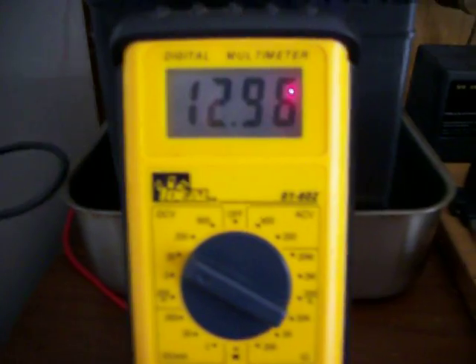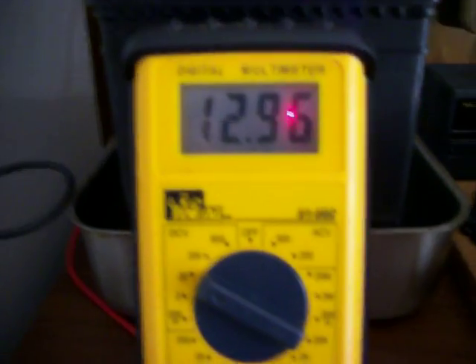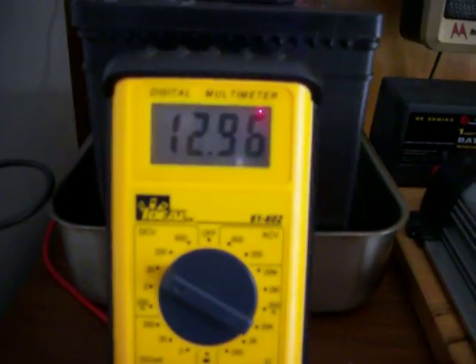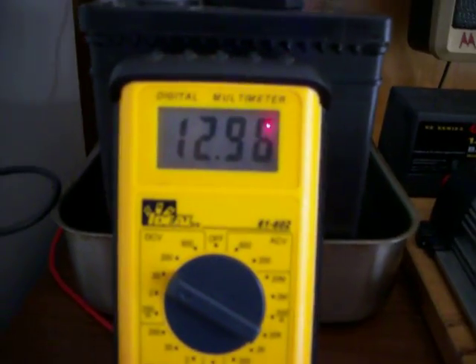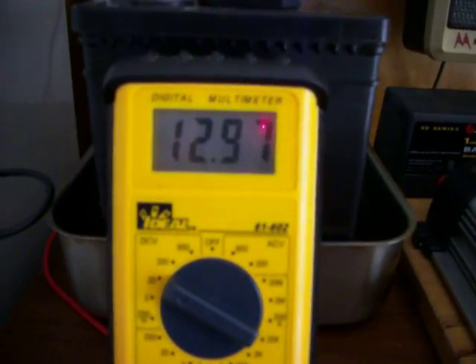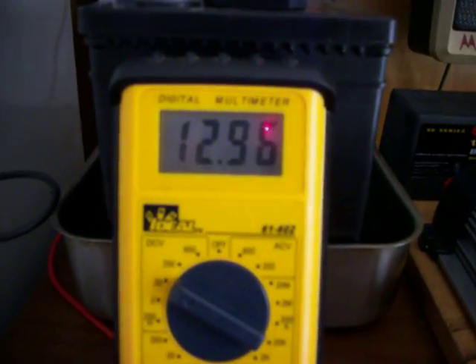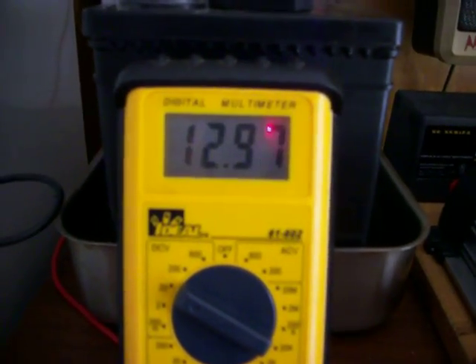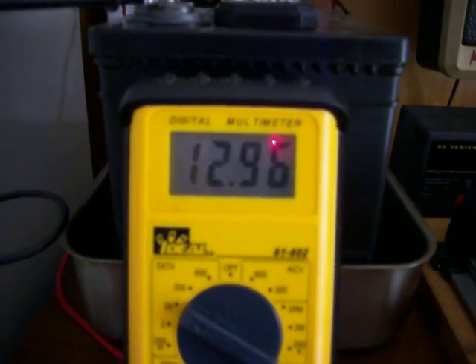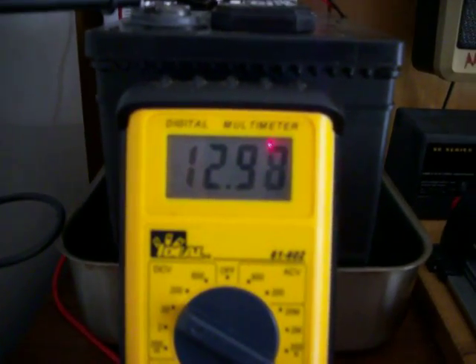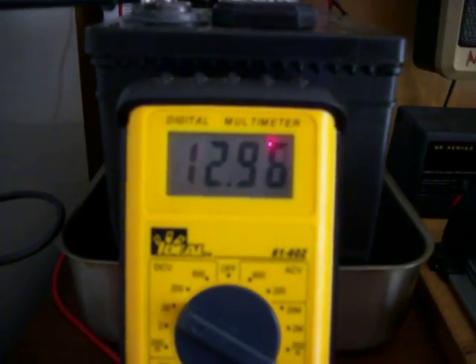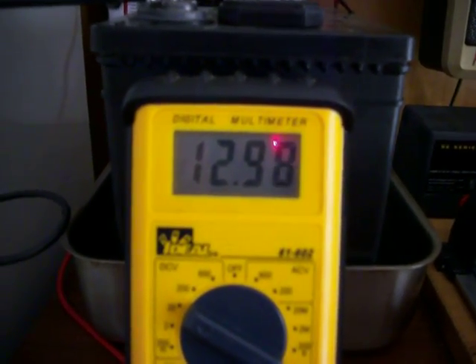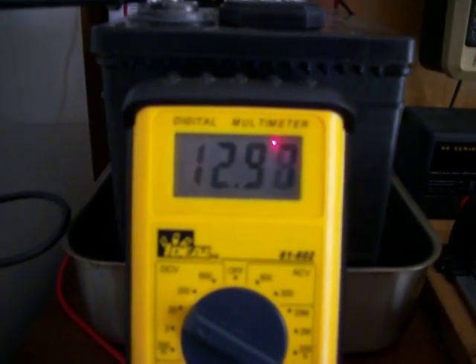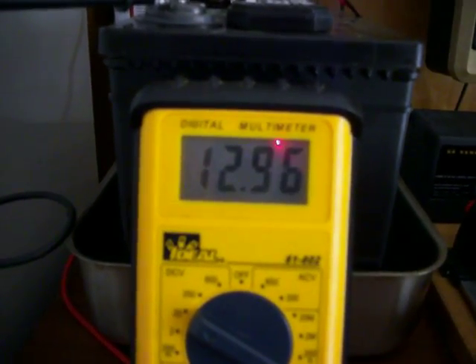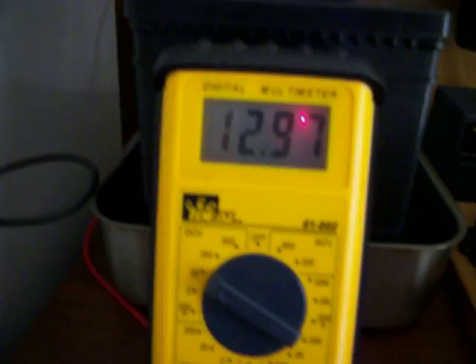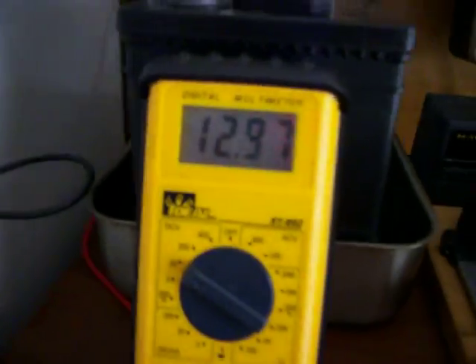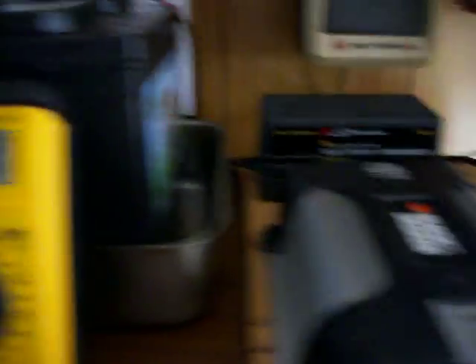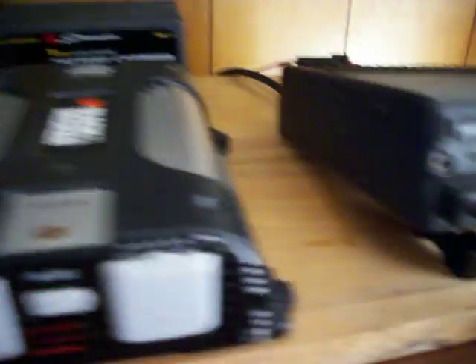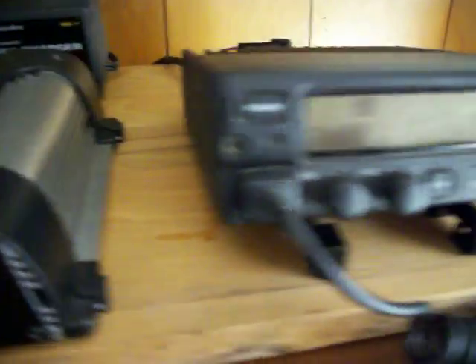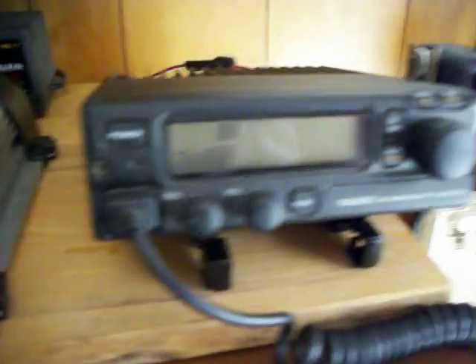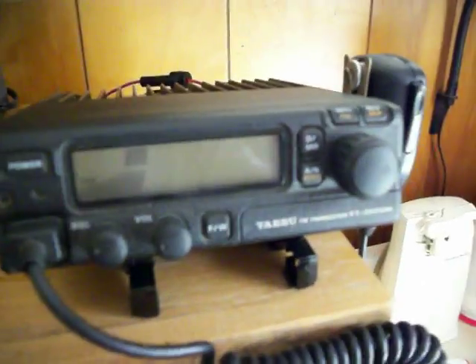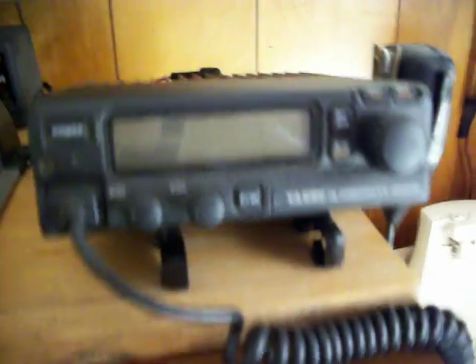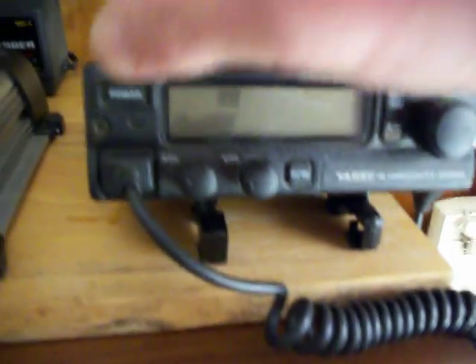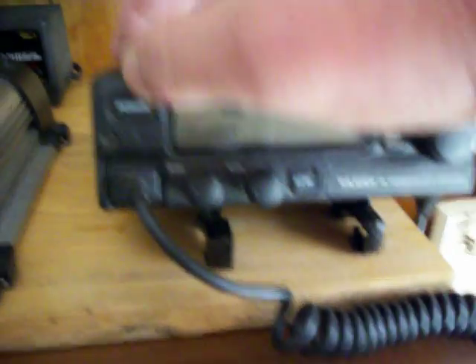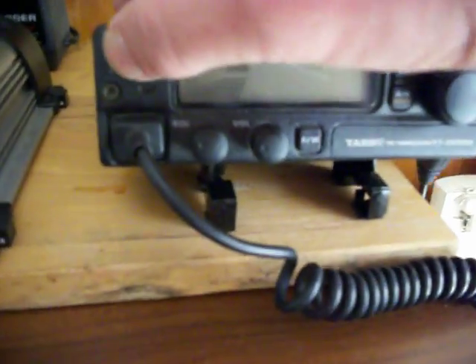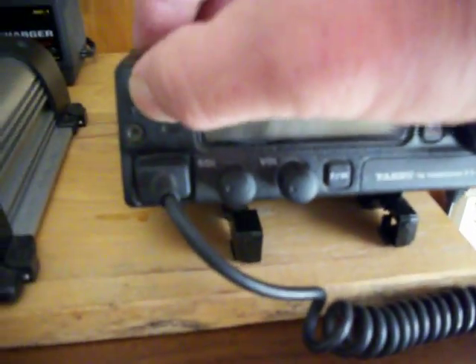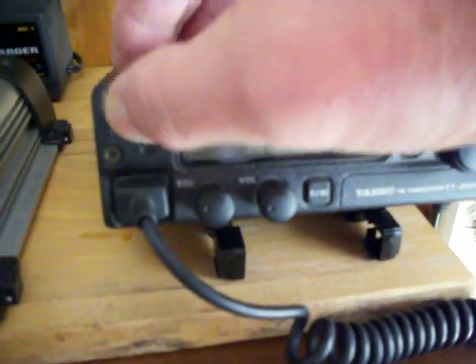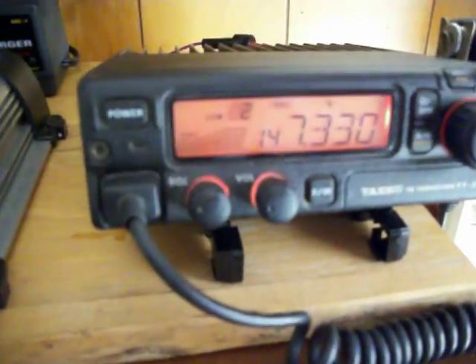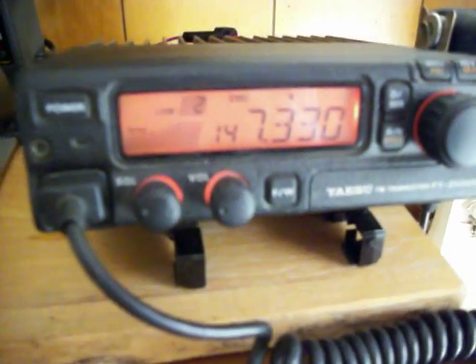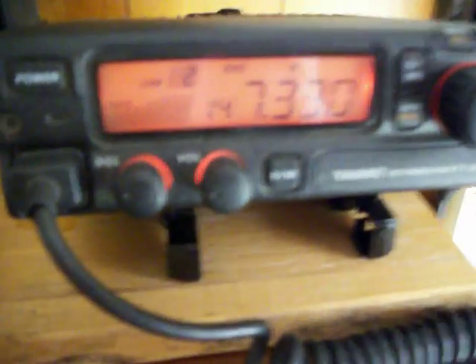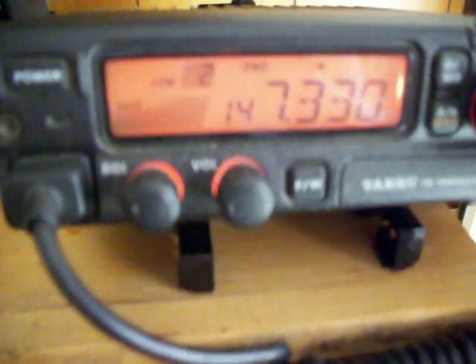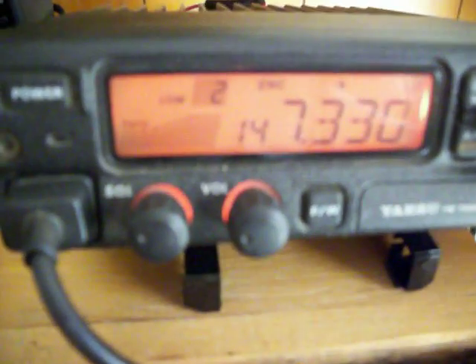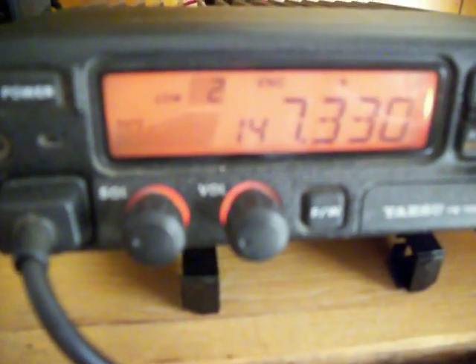The solar panel is now operating, trail-pointing, fluctuating back, building the power of the 2500. Cut on the 2500, key of repeater.